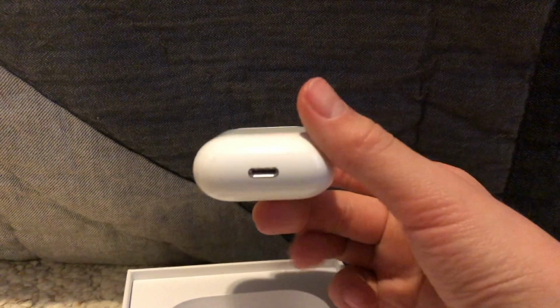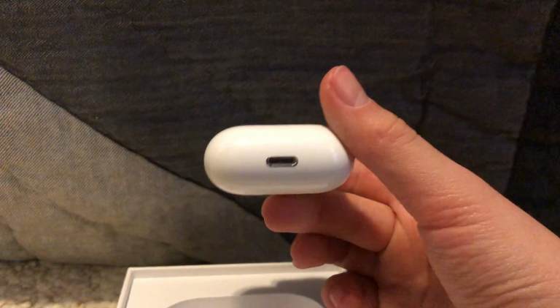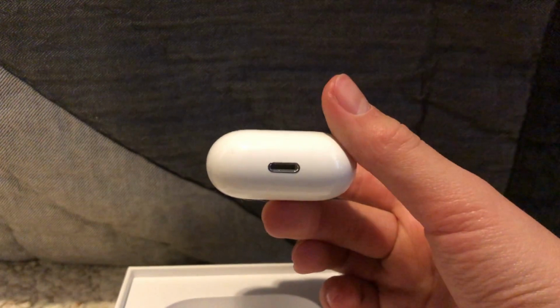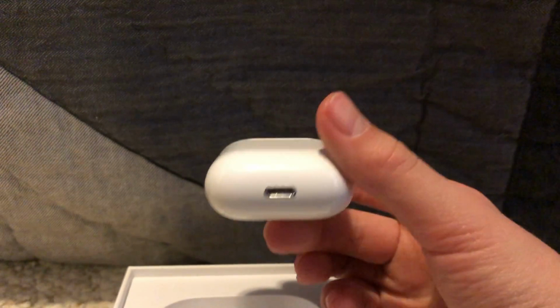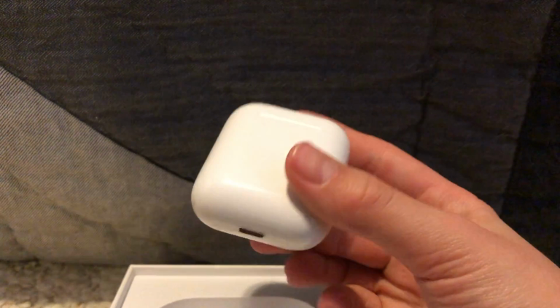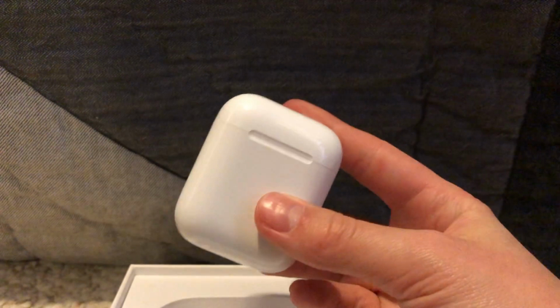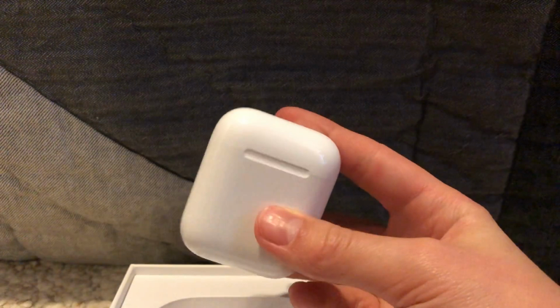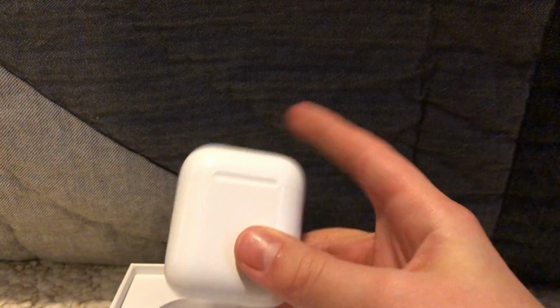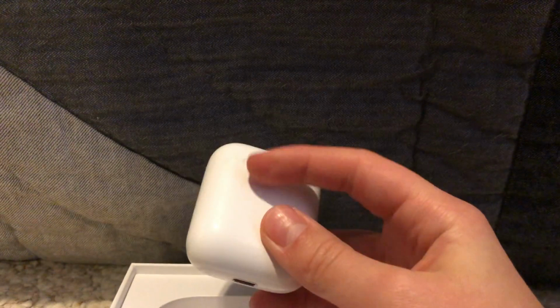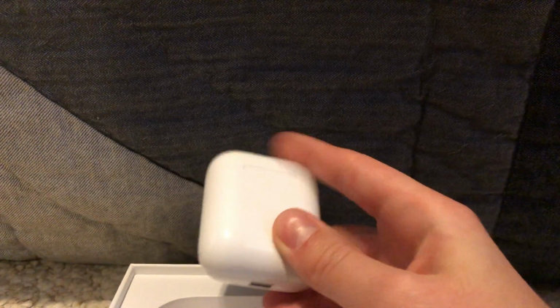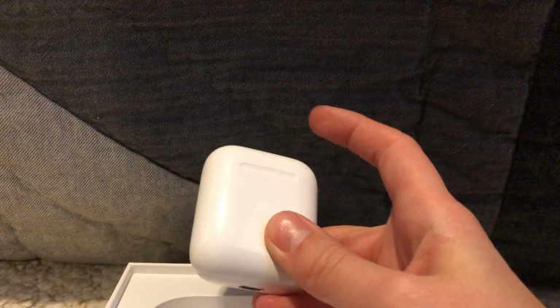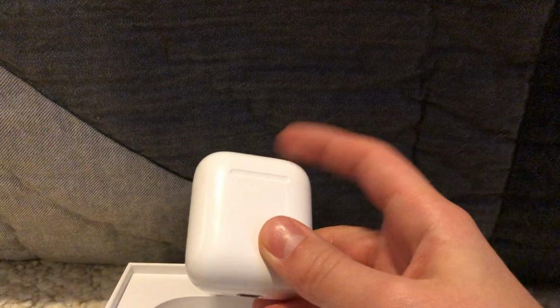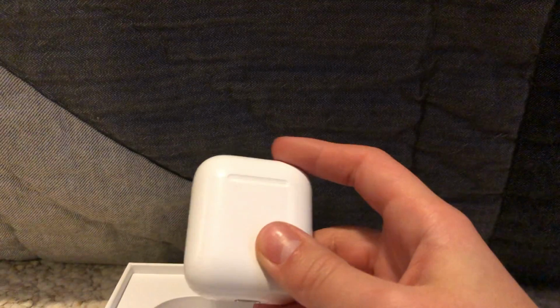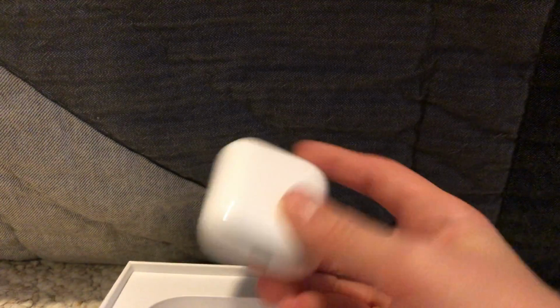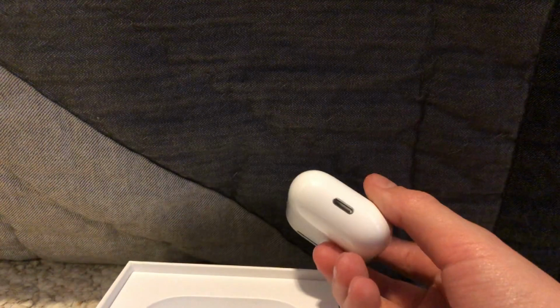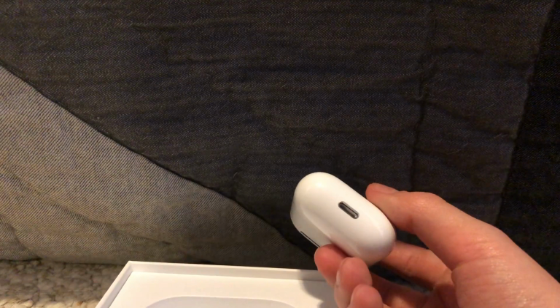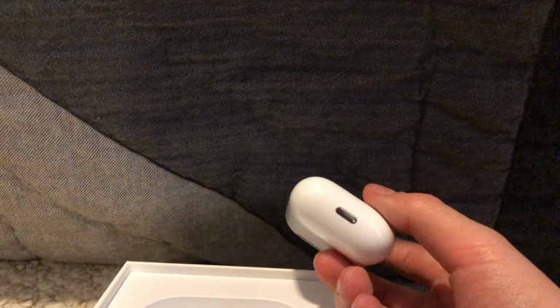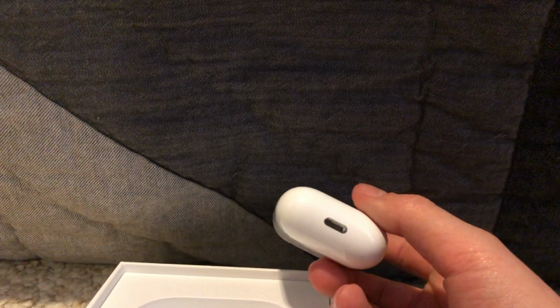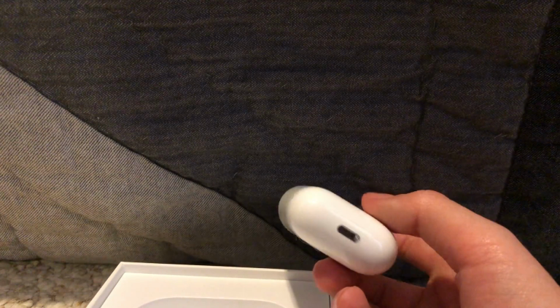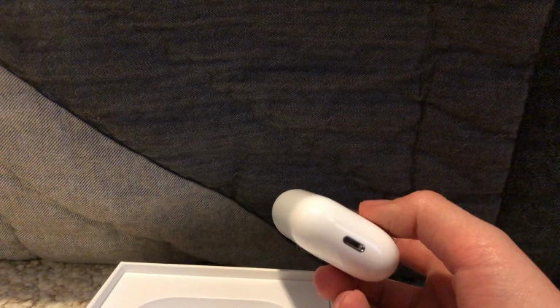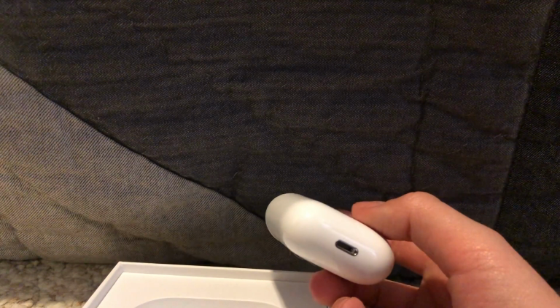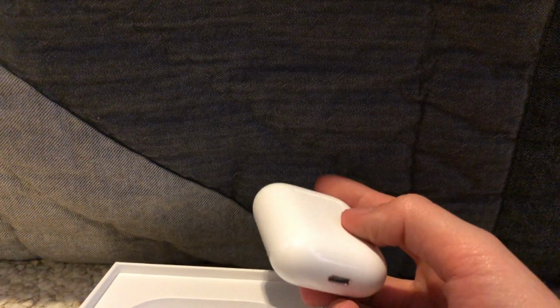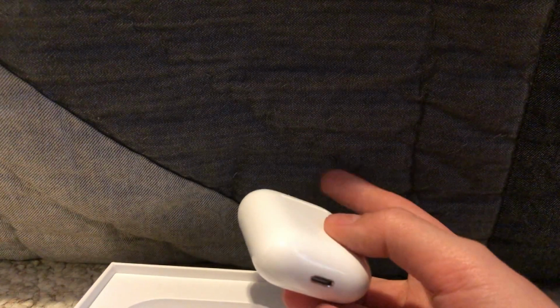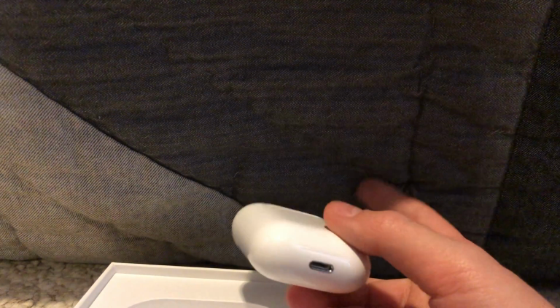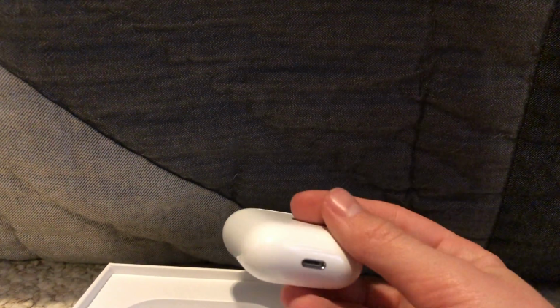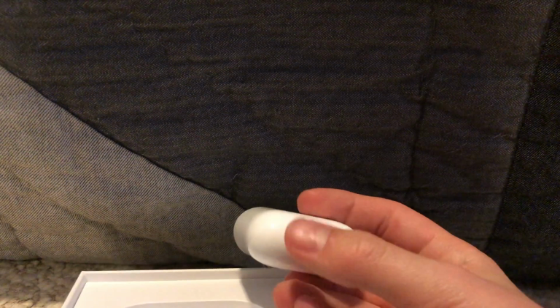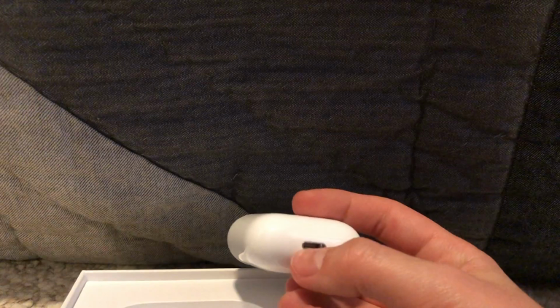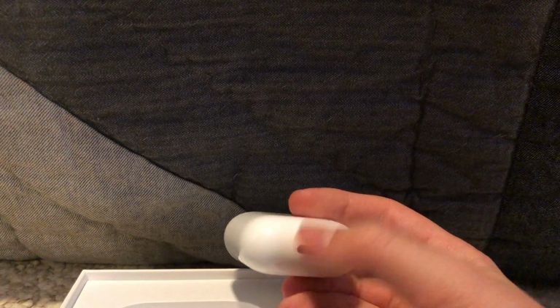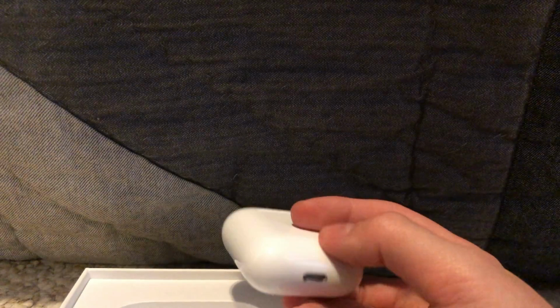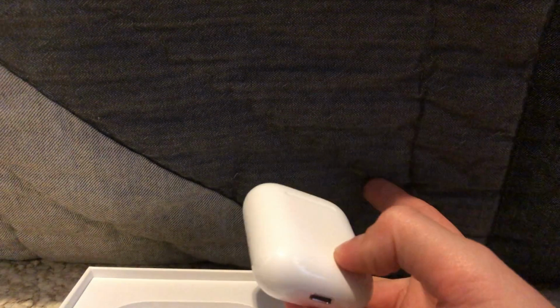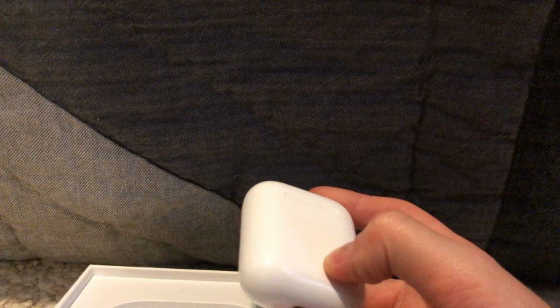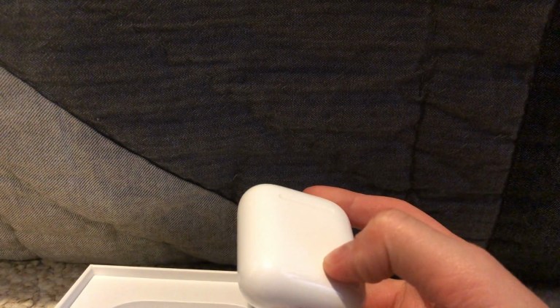That's where you plug it in — at the bottom of the case. You have the part that flips open right there, and at the bottom you plug it in. That will charge the case, and the case charges the headphones.